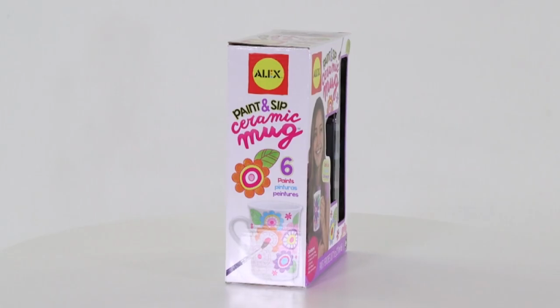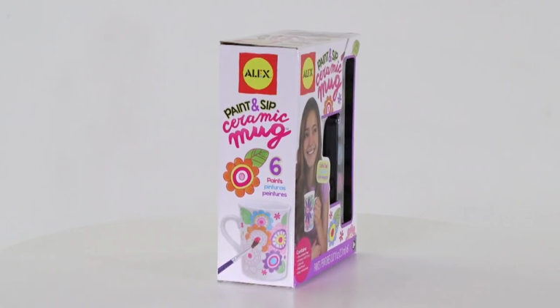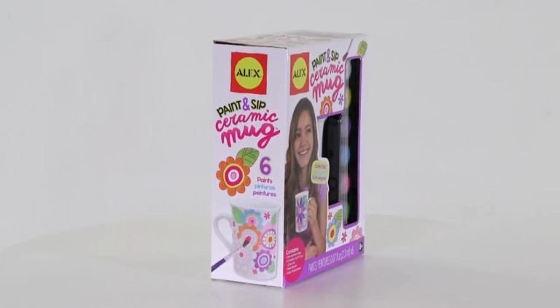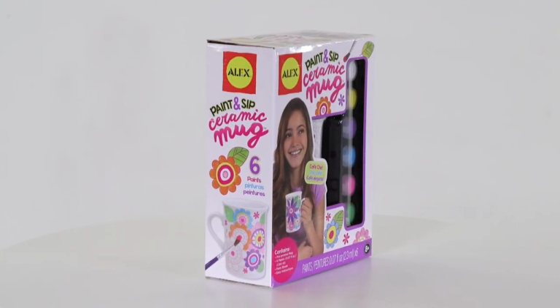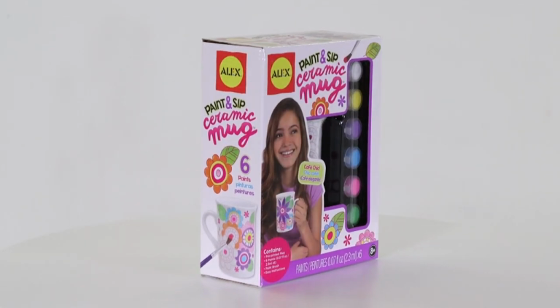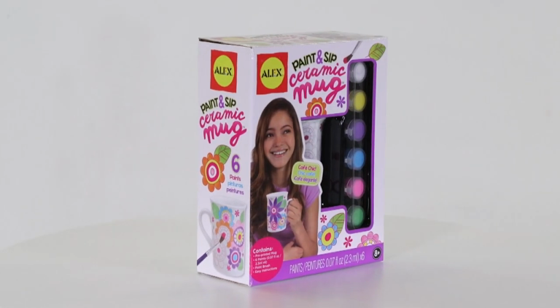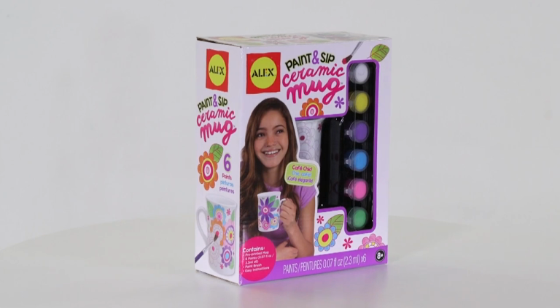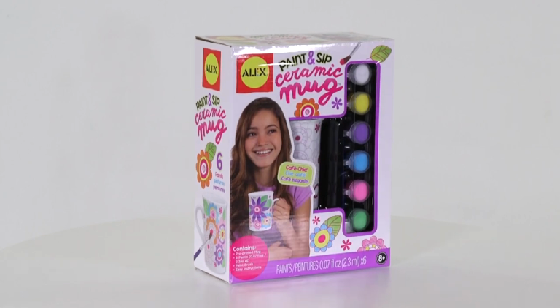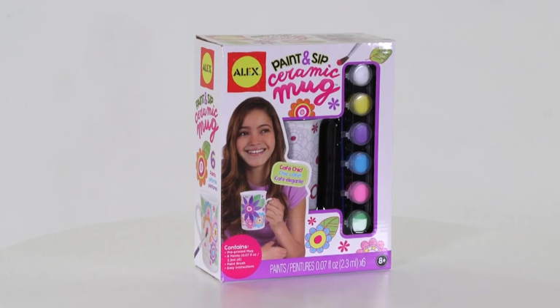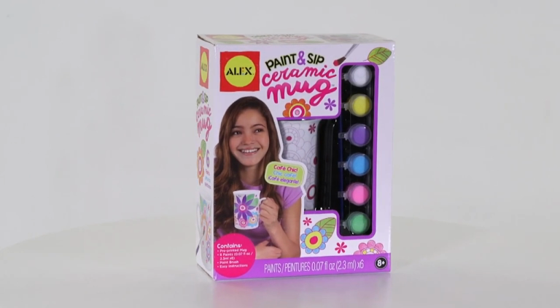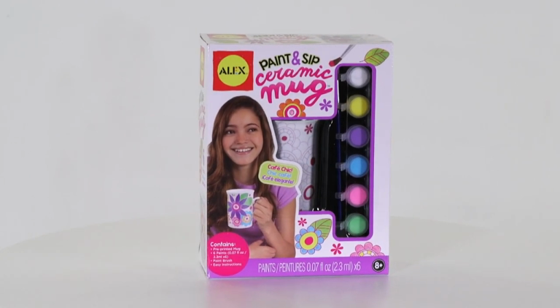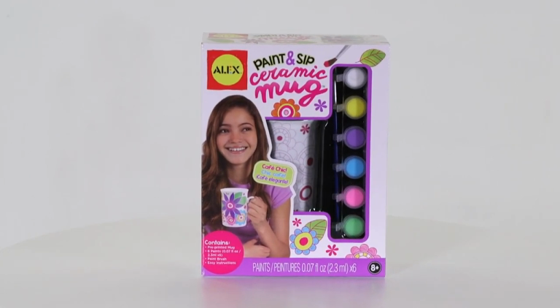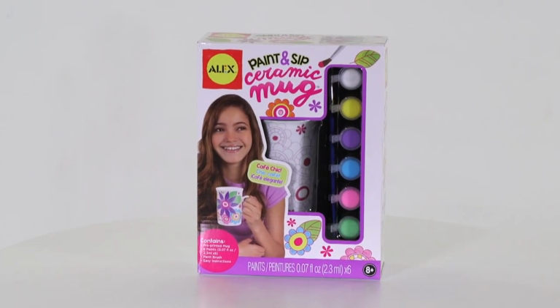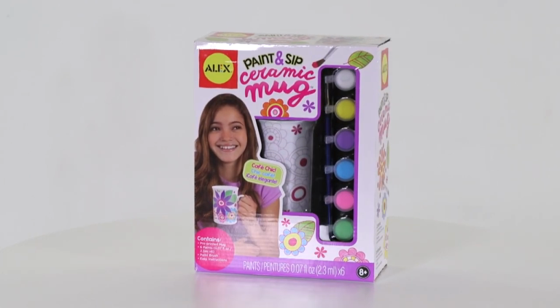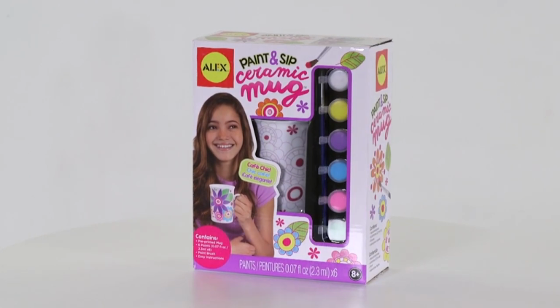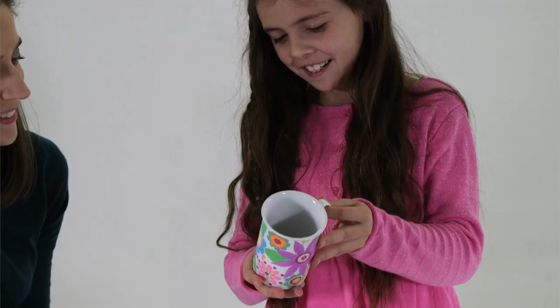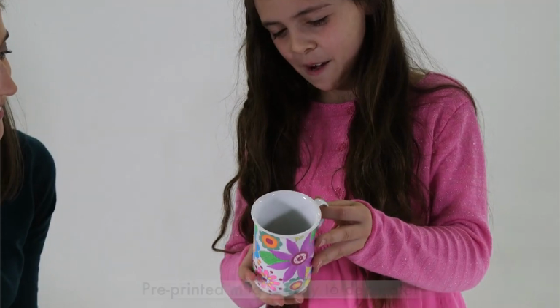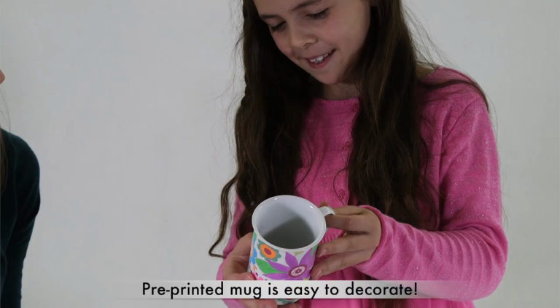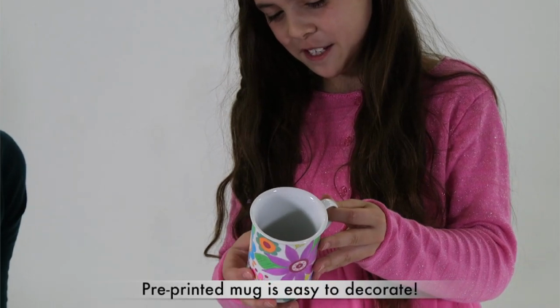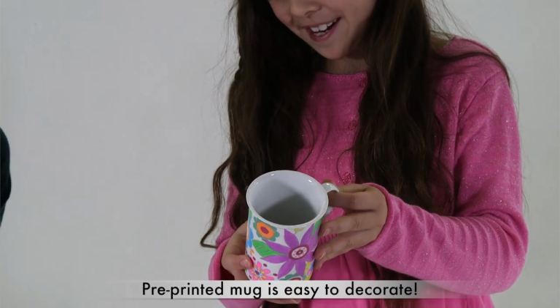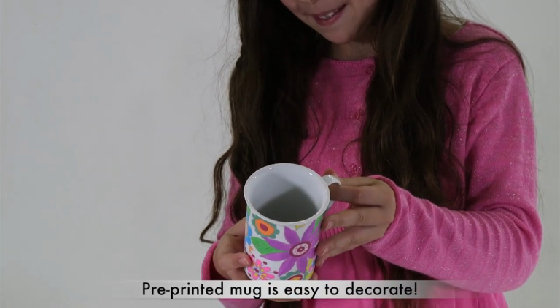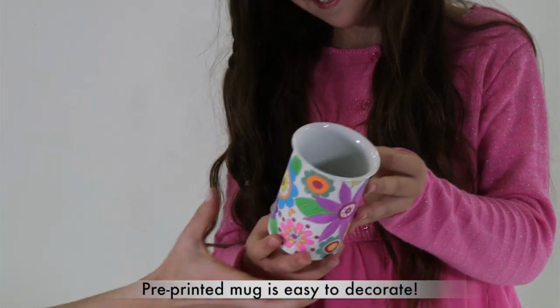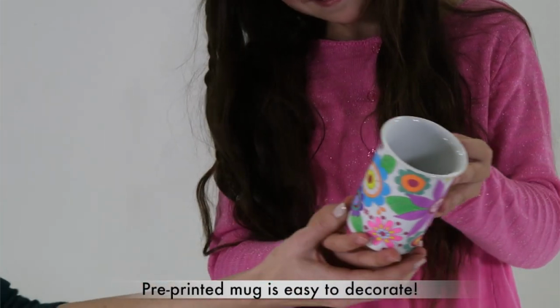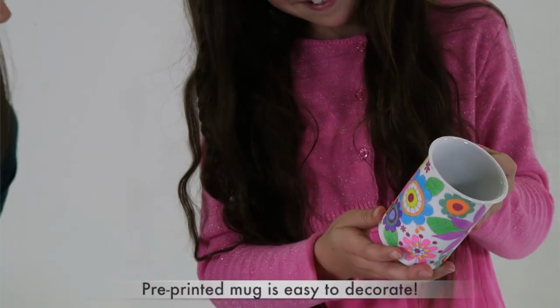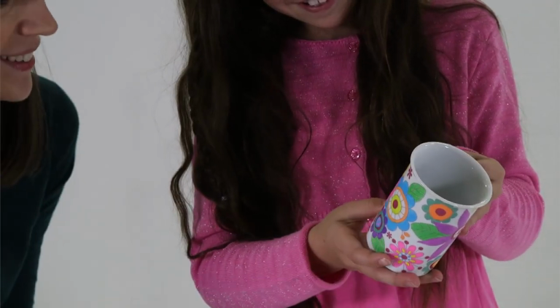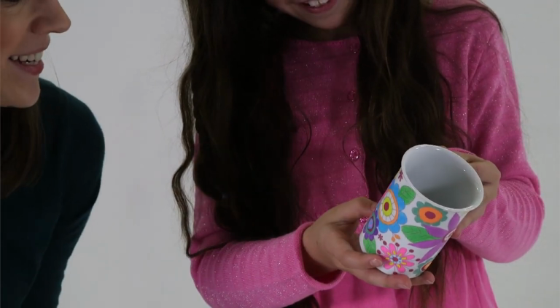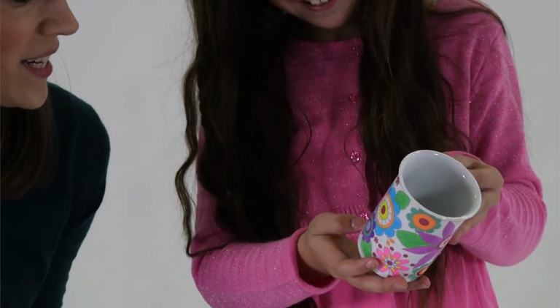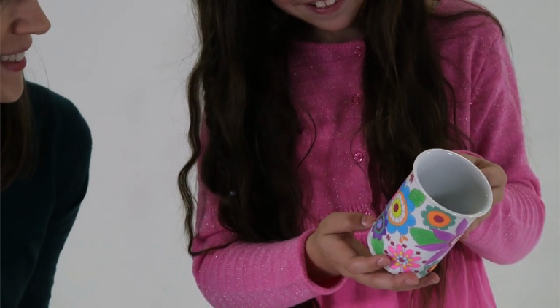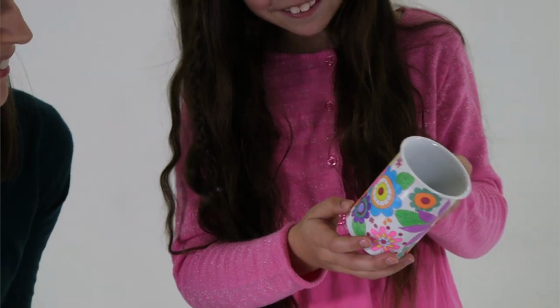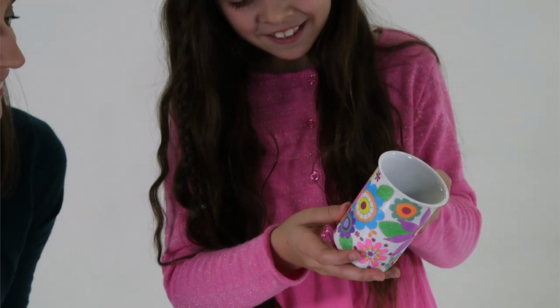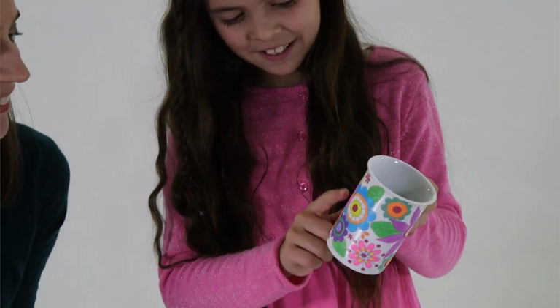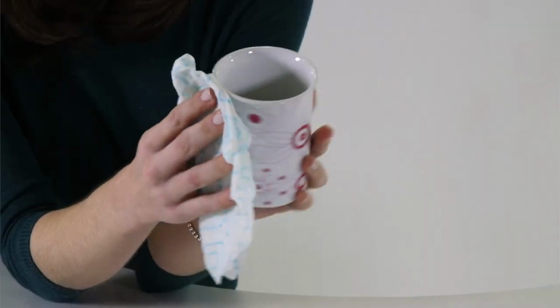Decorate your own ceramic mug with beautiful flowers with the Paint and Sip Ceramic Mug Kit from Alex Toys. This colorful craft kit includes a ceramic mug with a pre-printed pattern to make it easy and fun to paint.